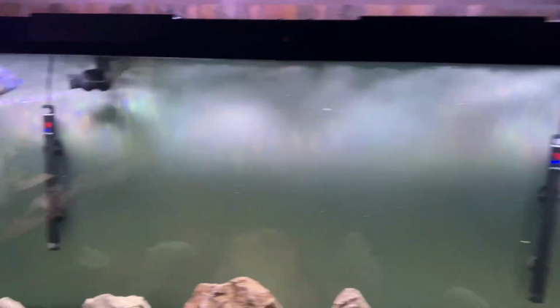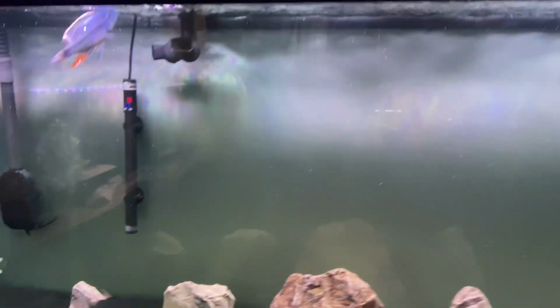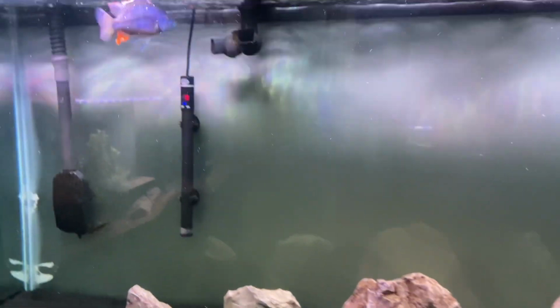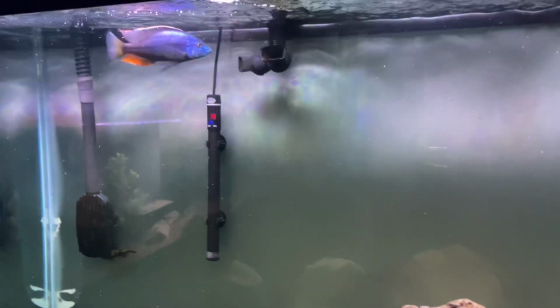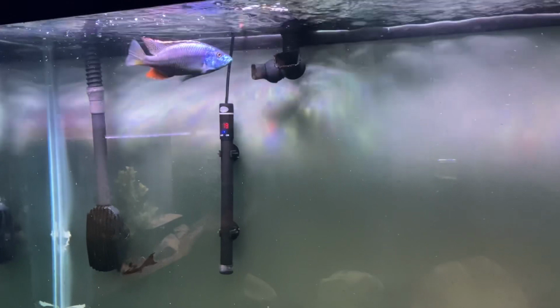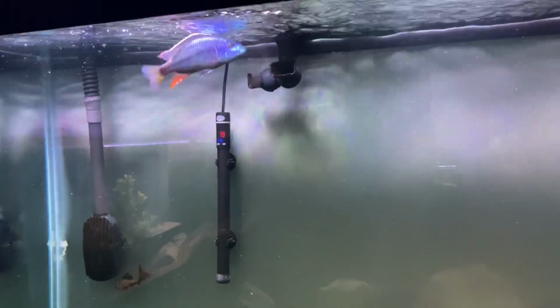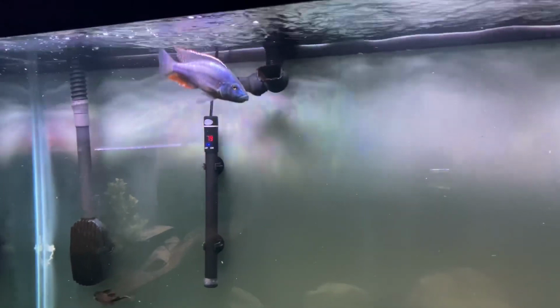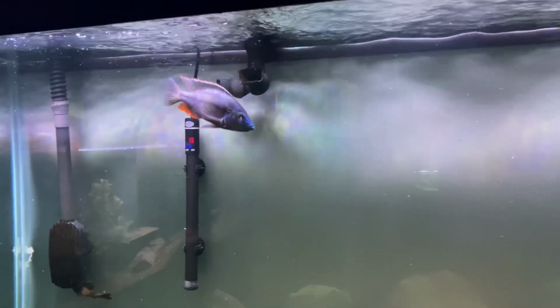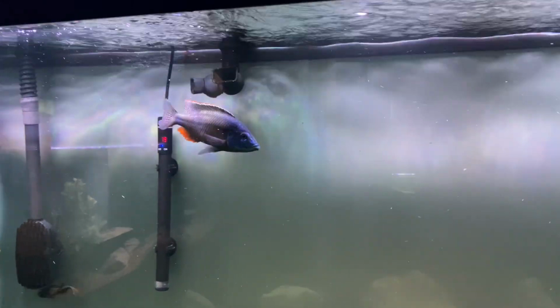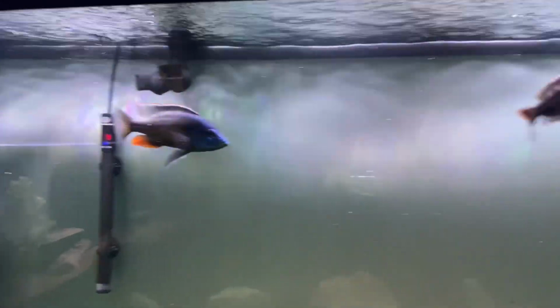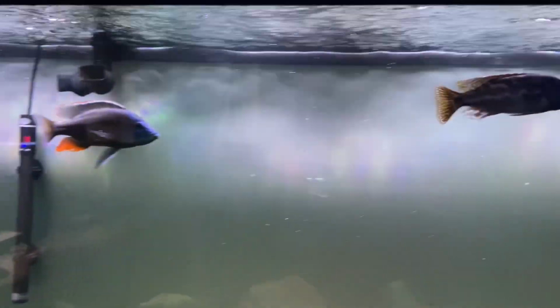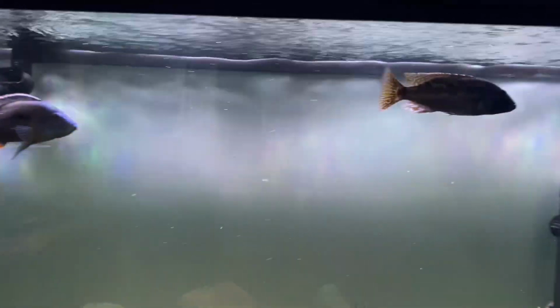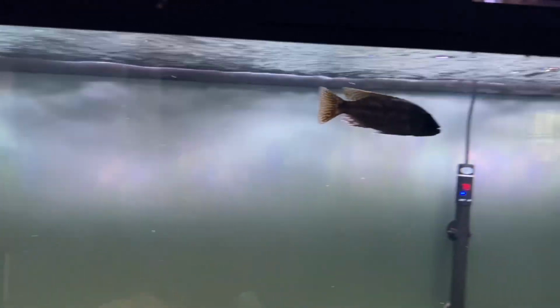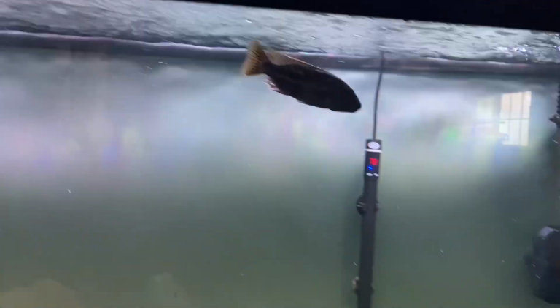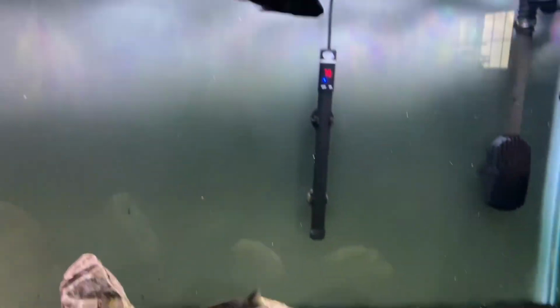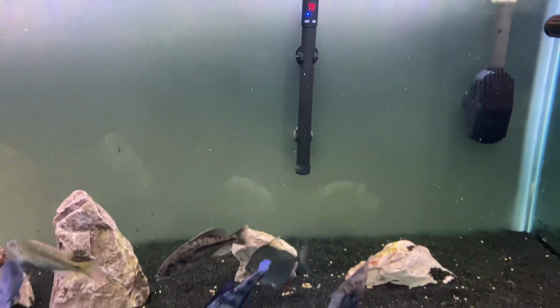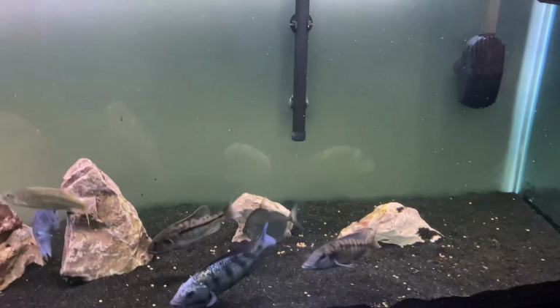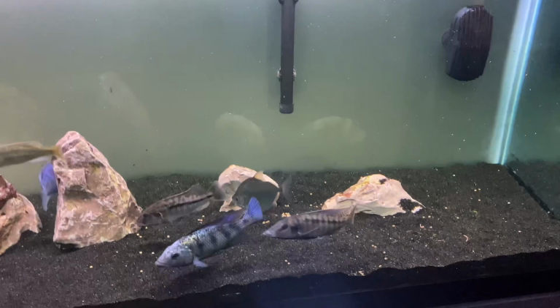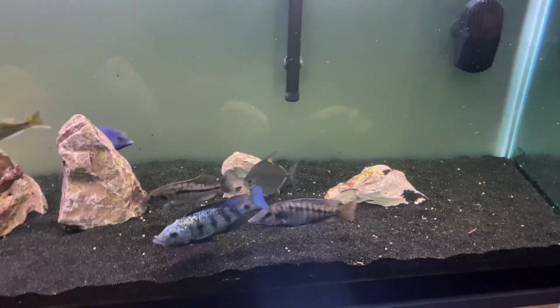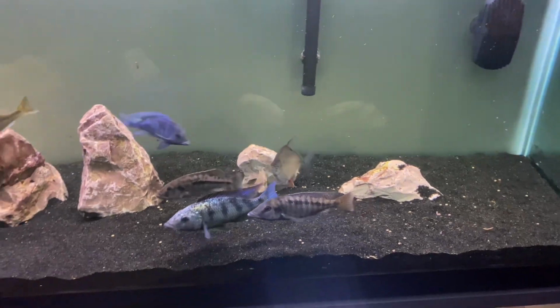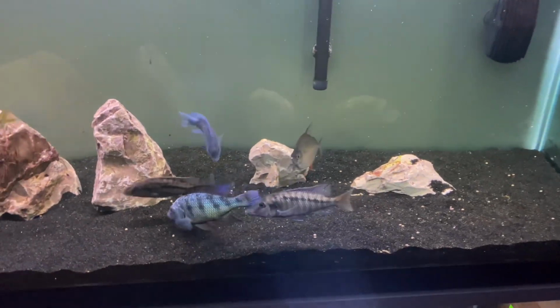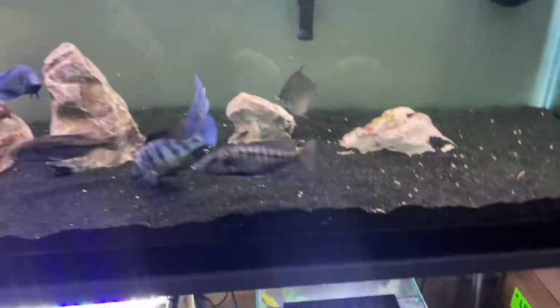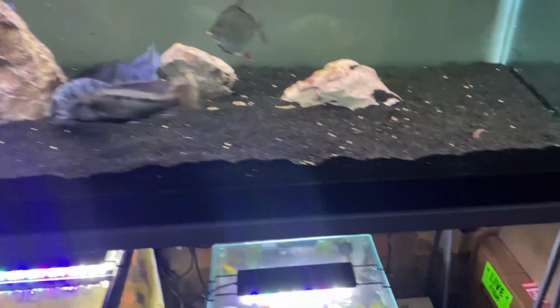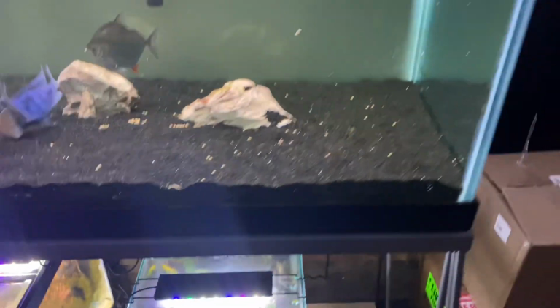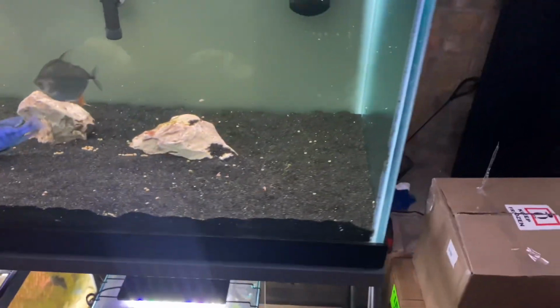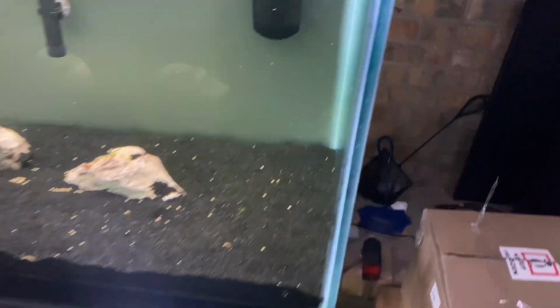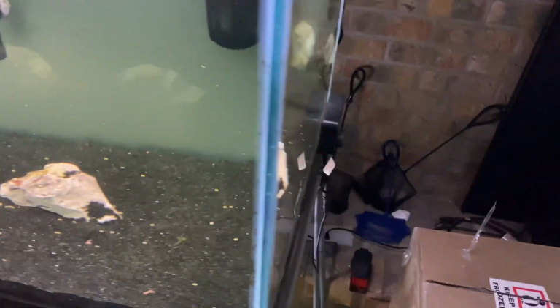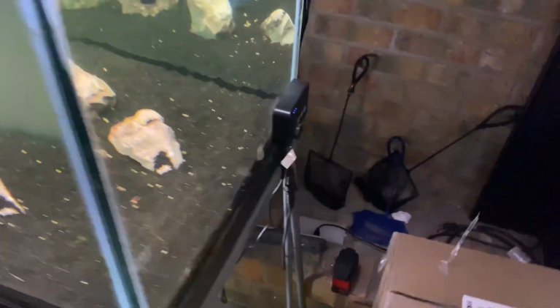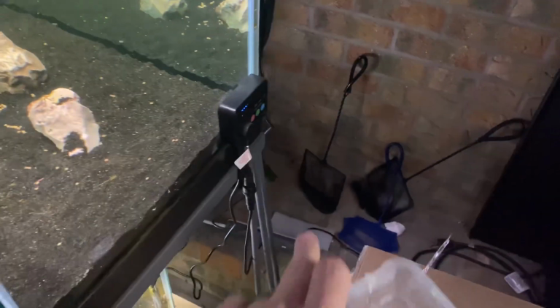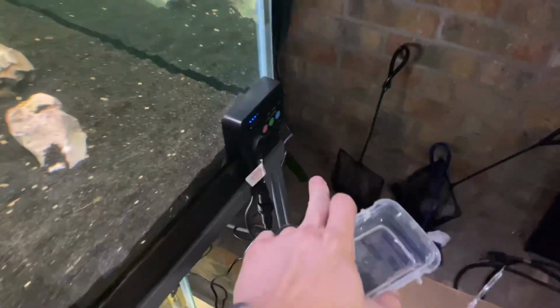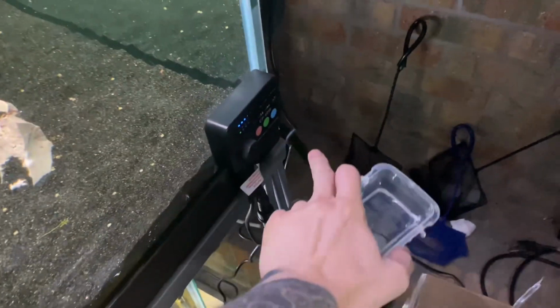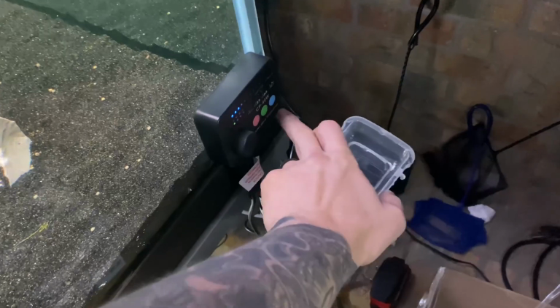I see this Stregatis always picks off the floating pellets first, then he'll go around and scoop up the bottom ones. I forgot to turn my wave maker off, let's do that.